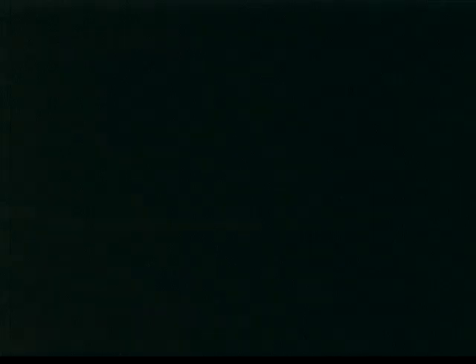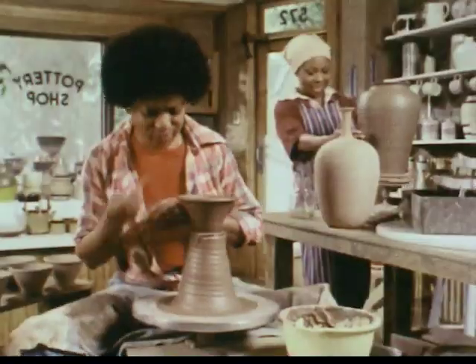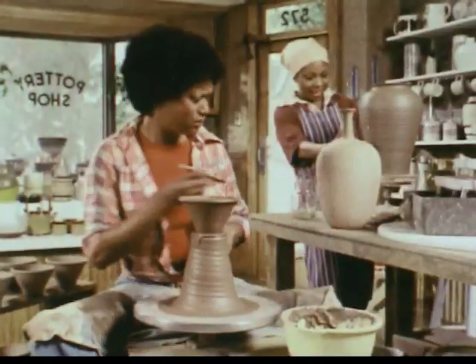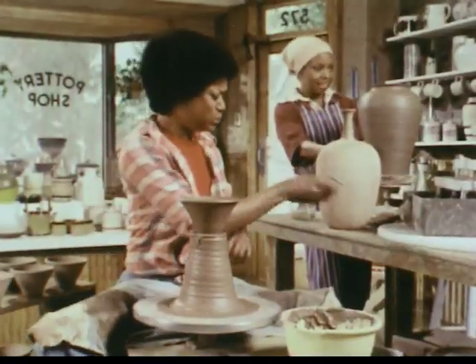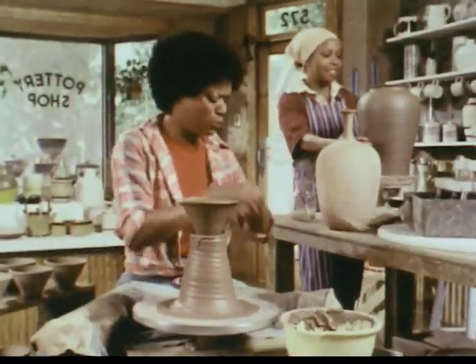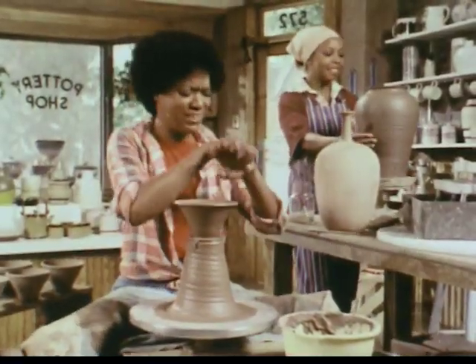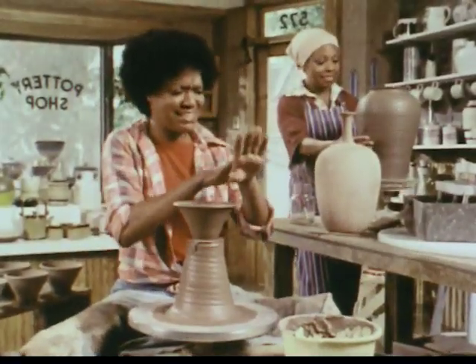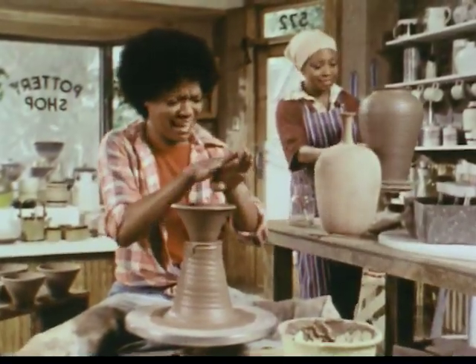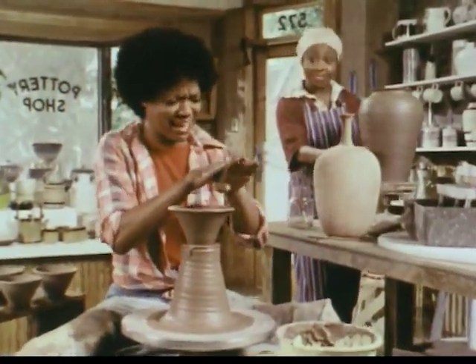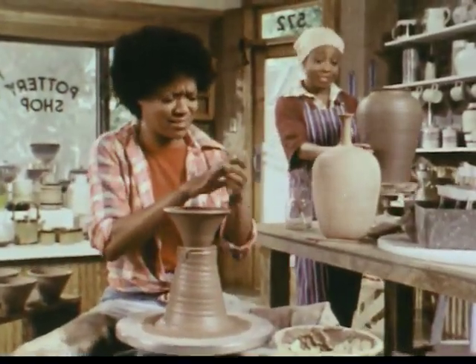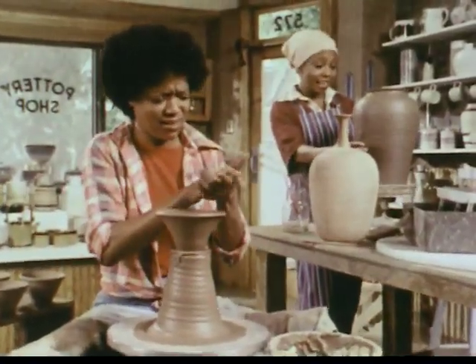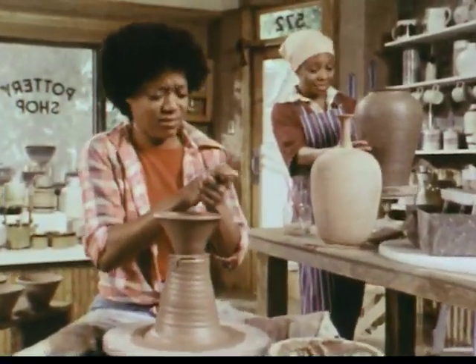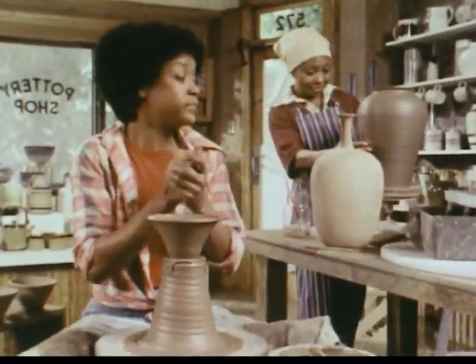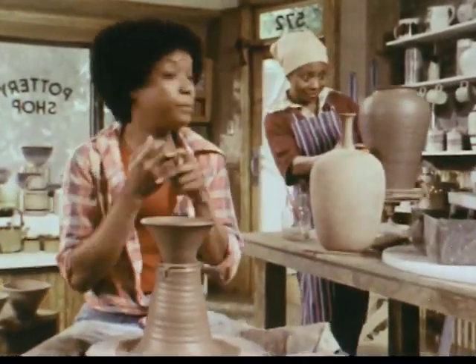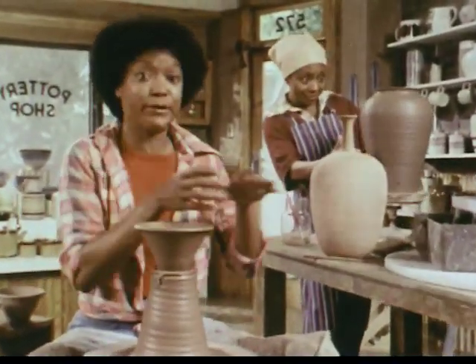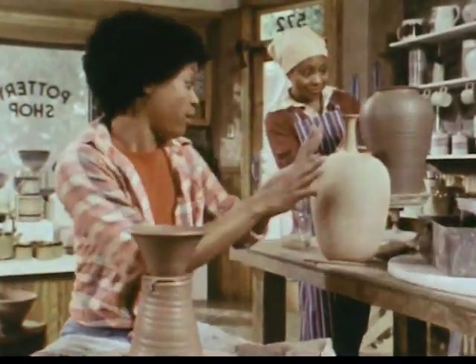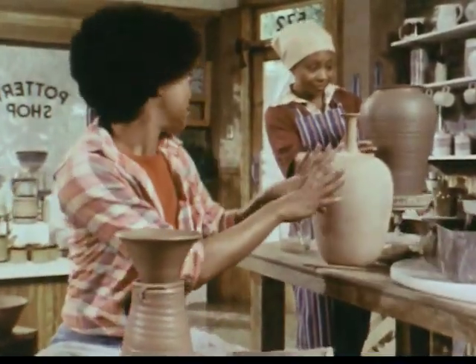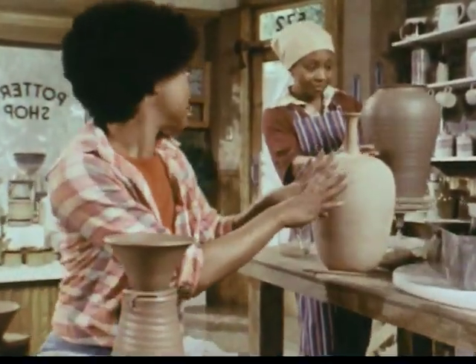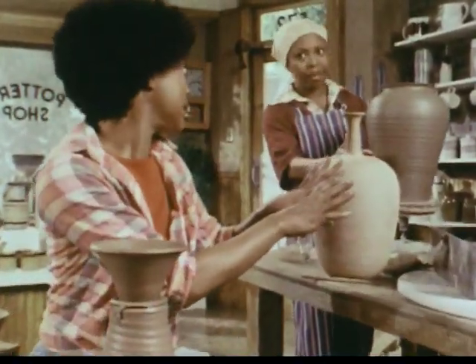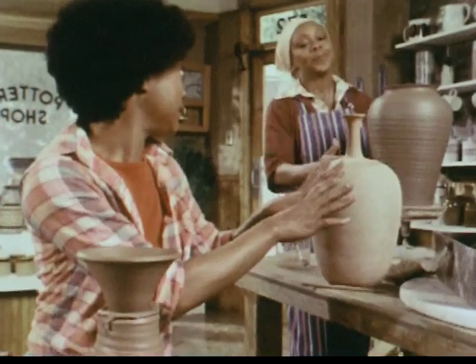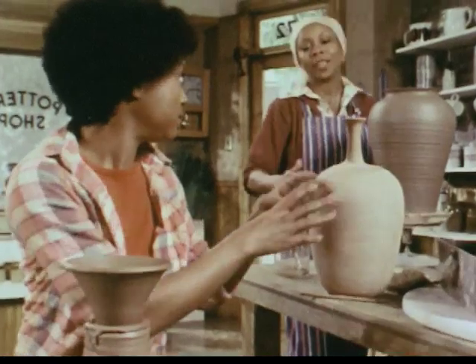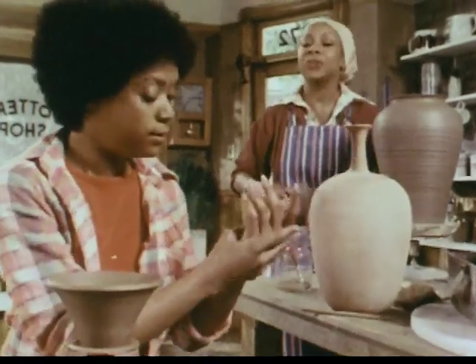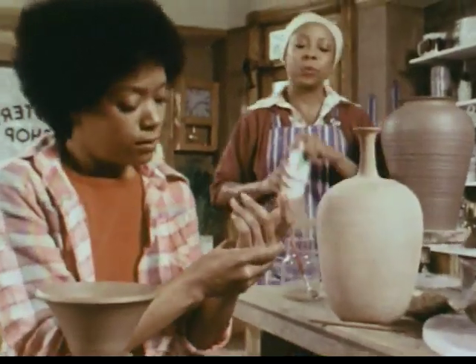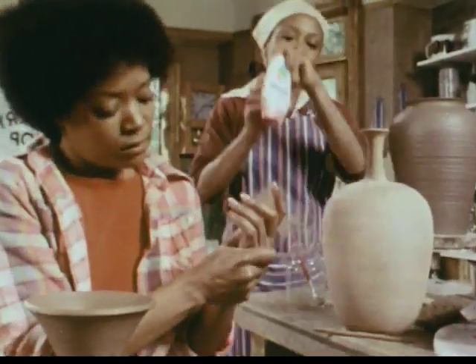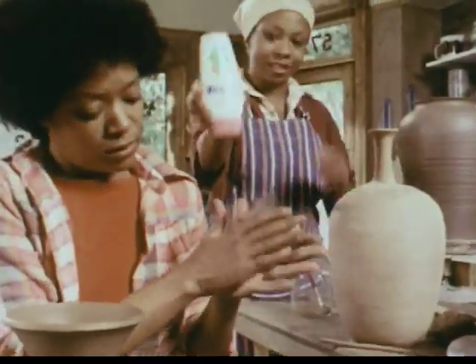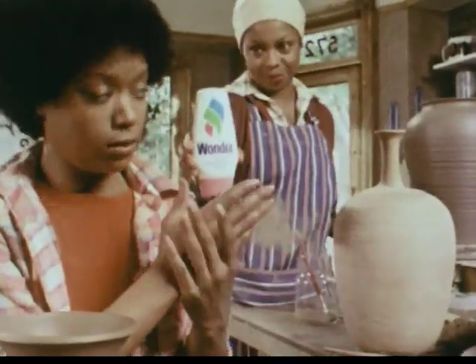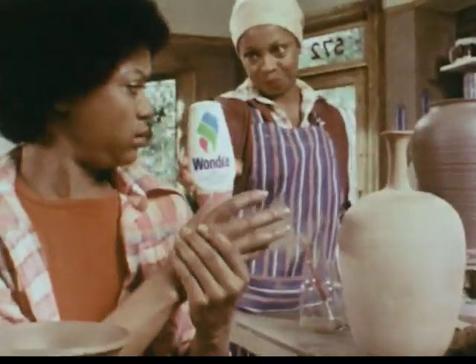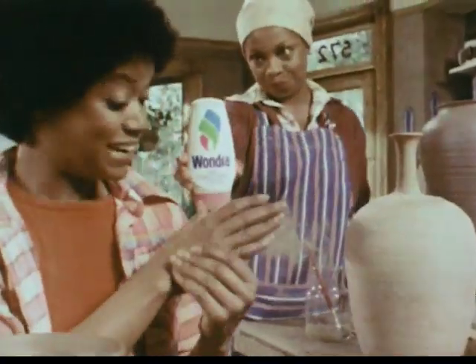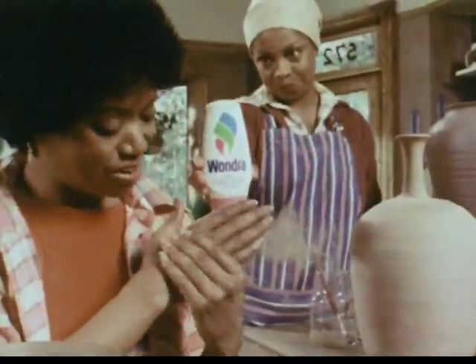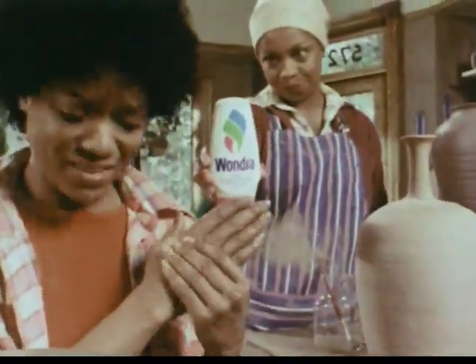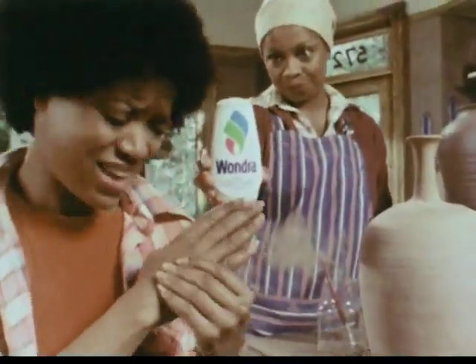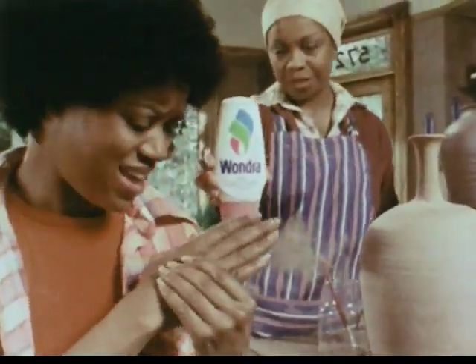Ooh, these hands! They're talented. Oh, but they're dry as clay. You need Wondra. But can it help these hands?